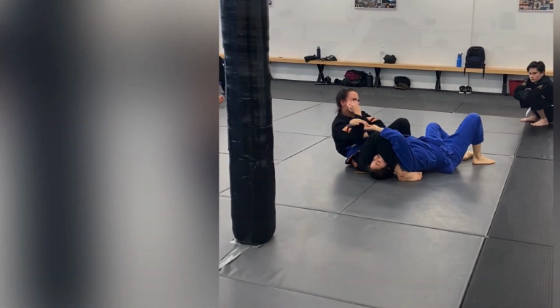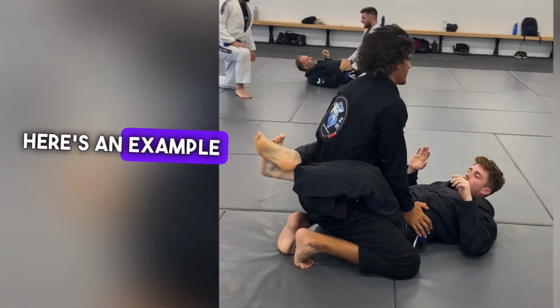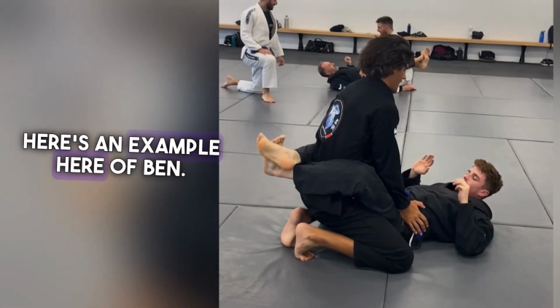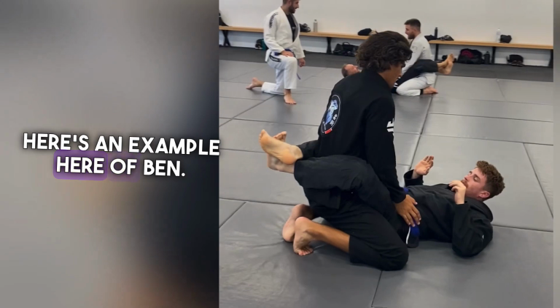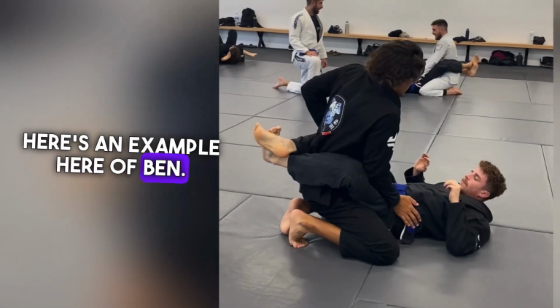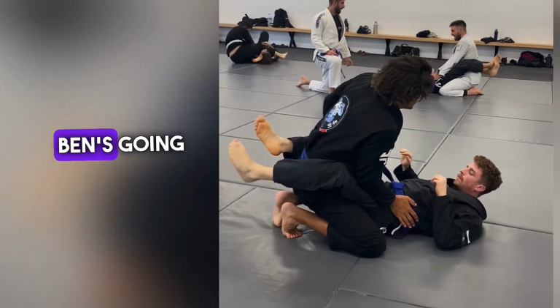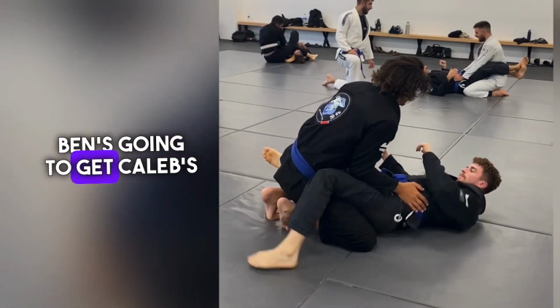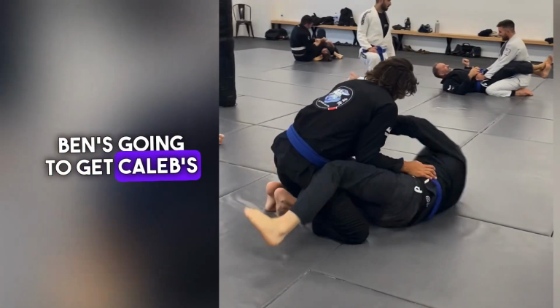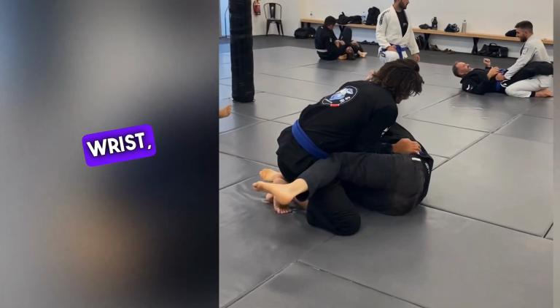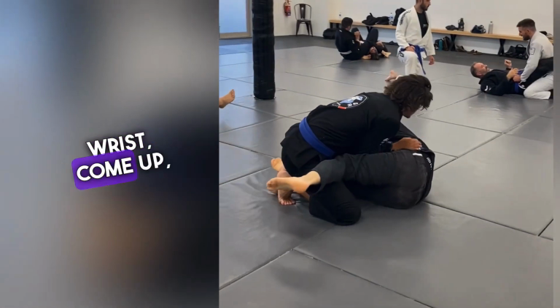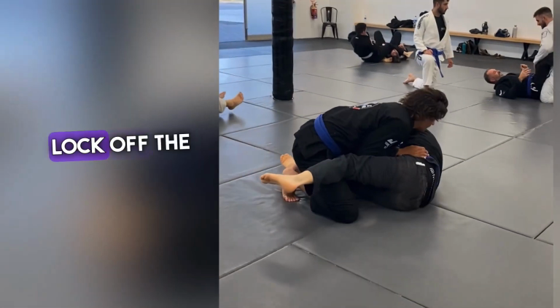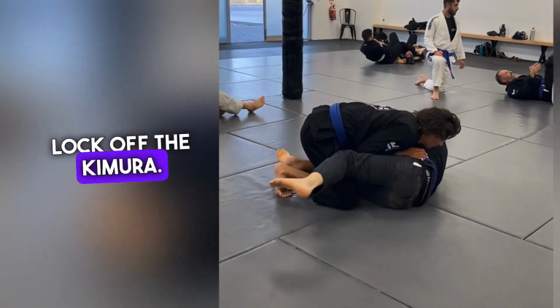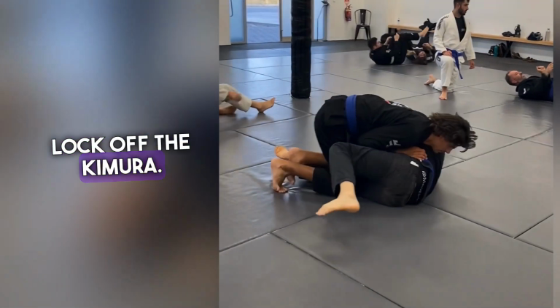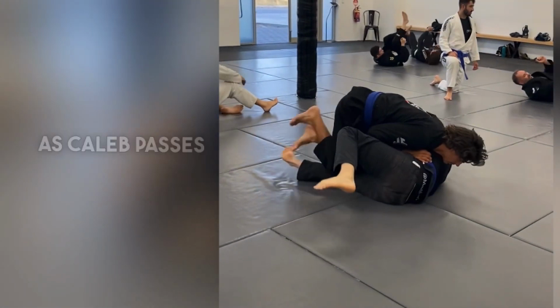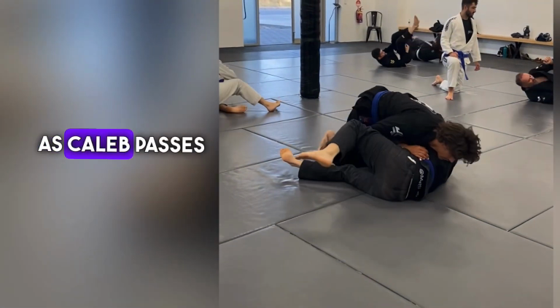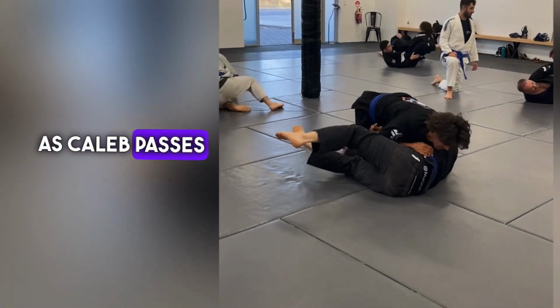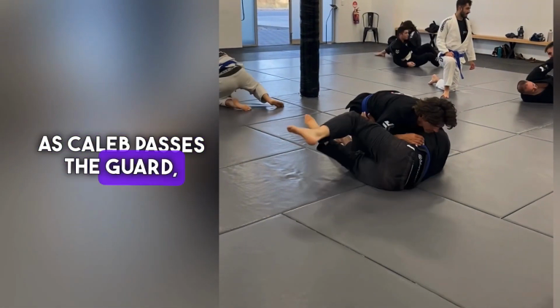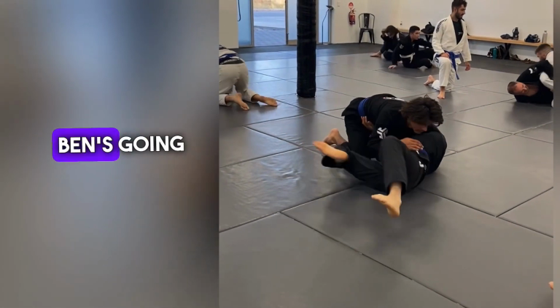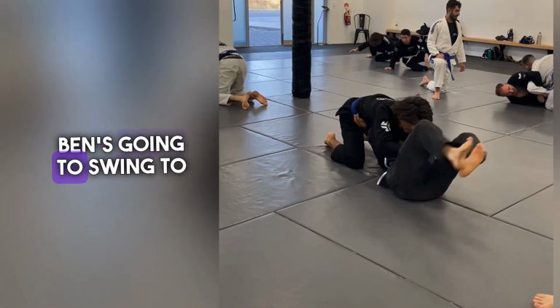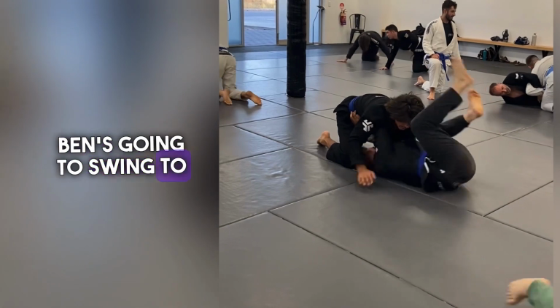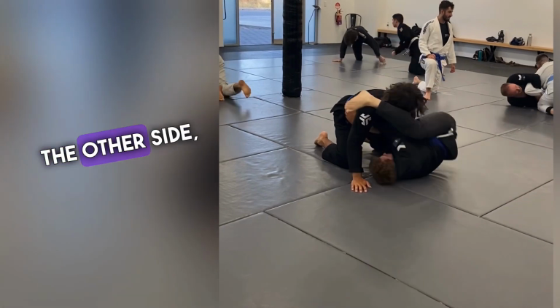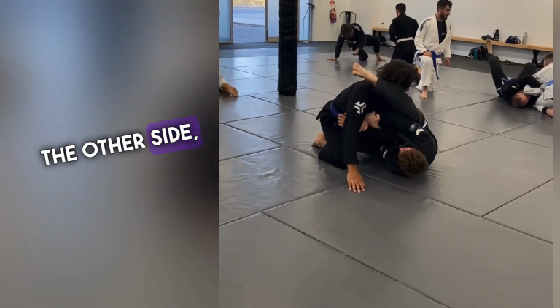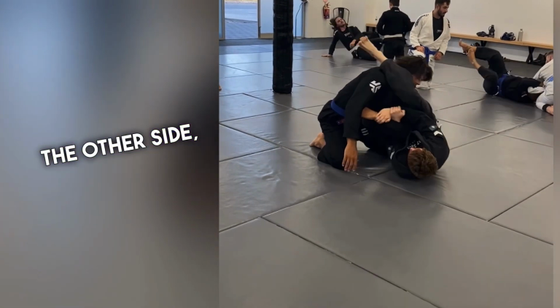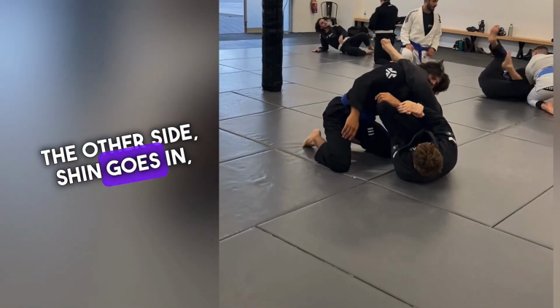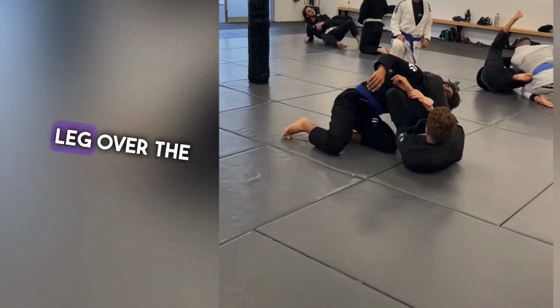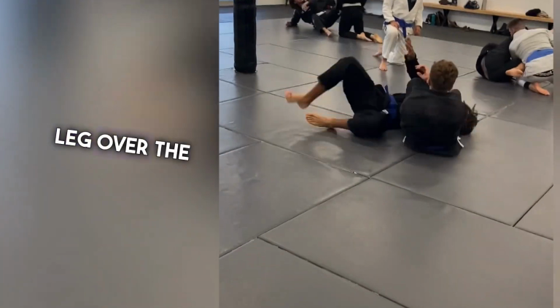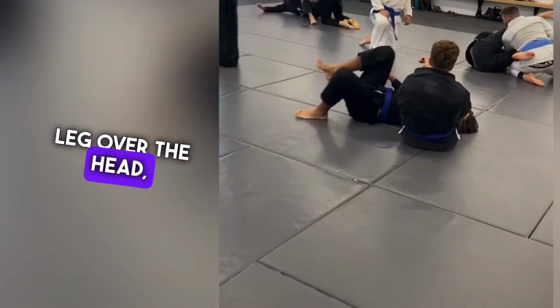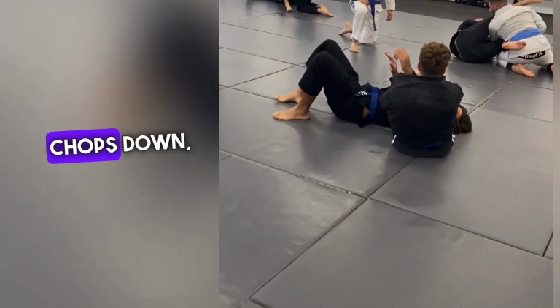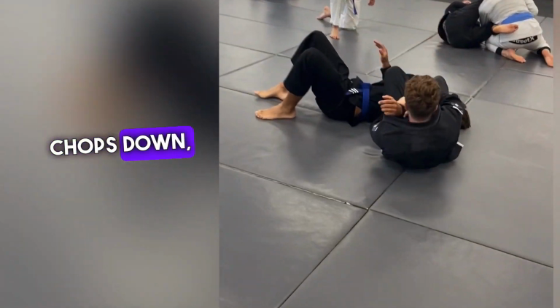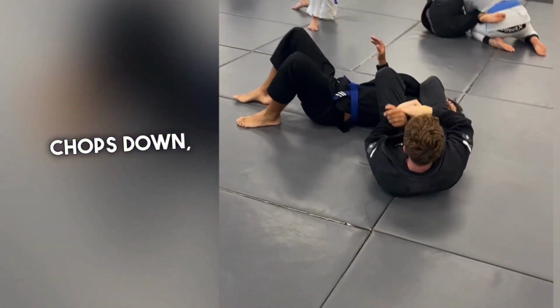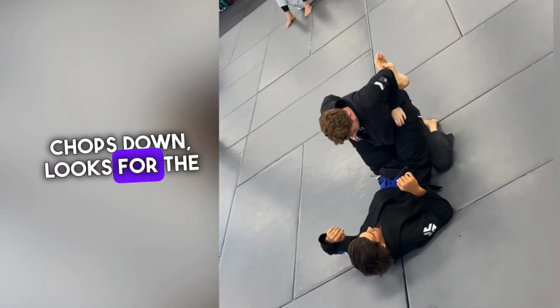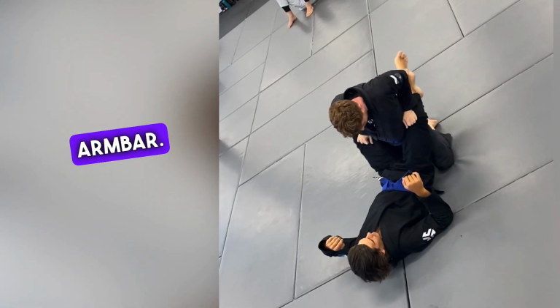Here's an example with Ben. Ben's going to get Caleb's wrist, come up, lock off the Kimura. As Caleb passes the guard, Ben's going to swing to the other side, shin goes in, leg over the head, chops down, looks for the armbar.